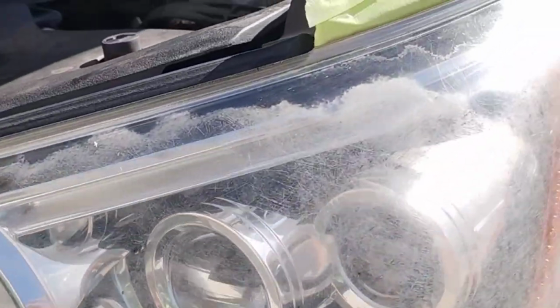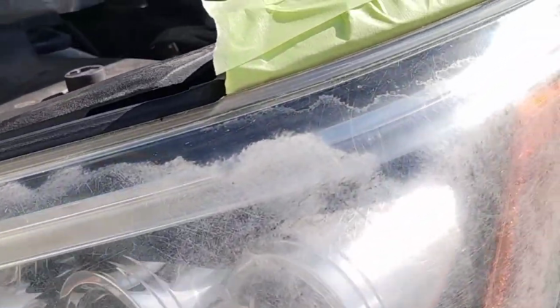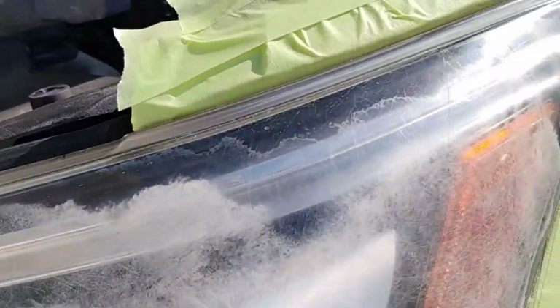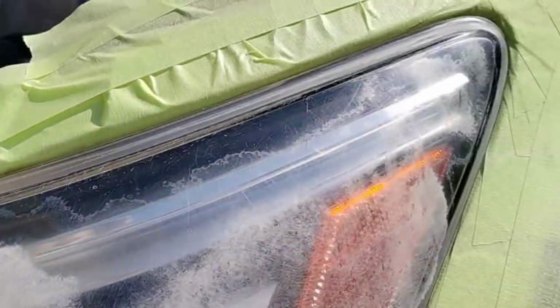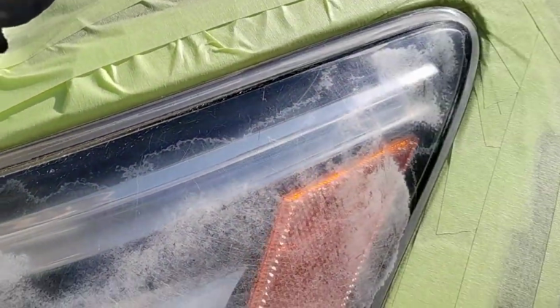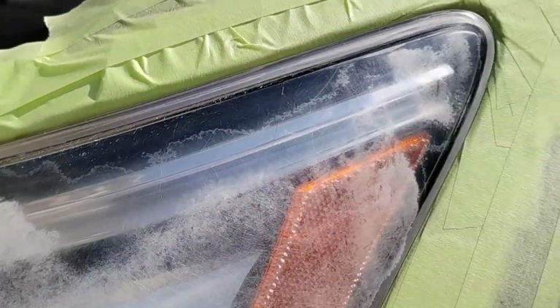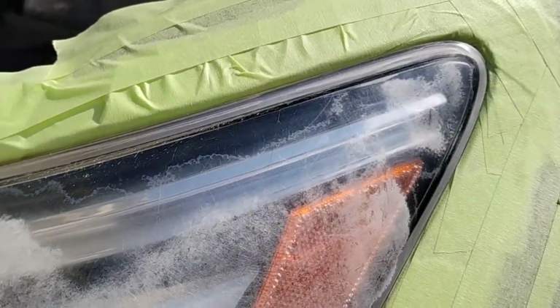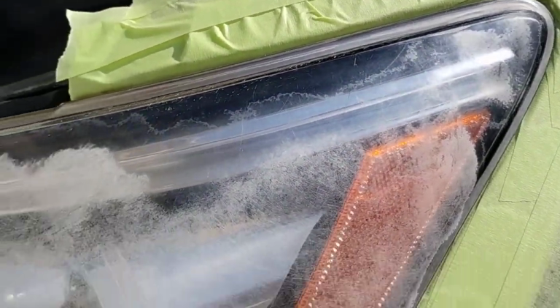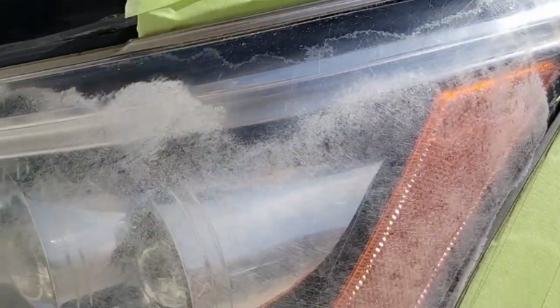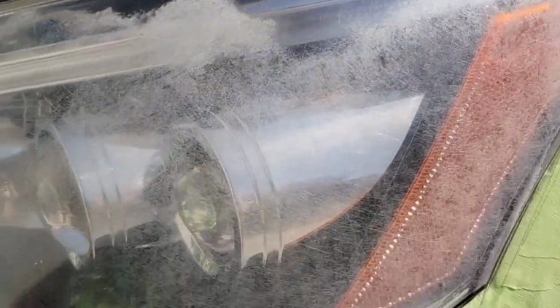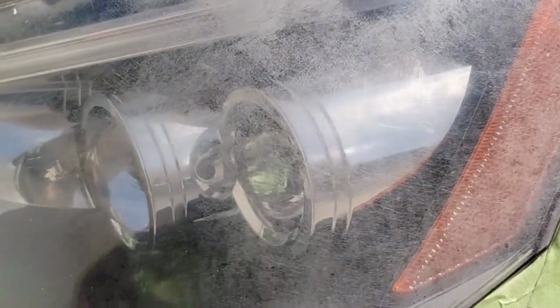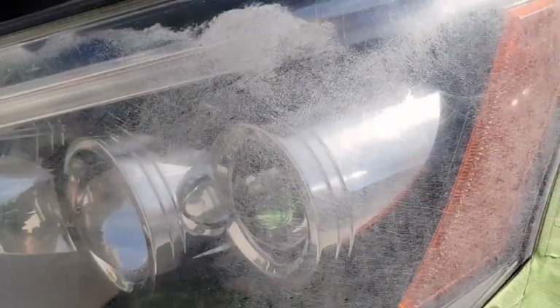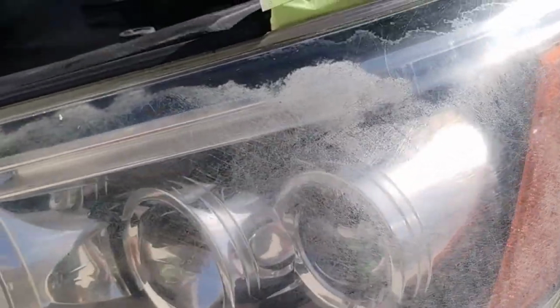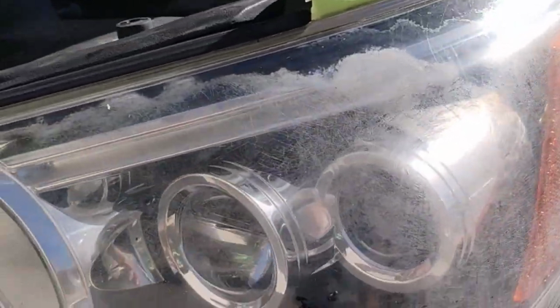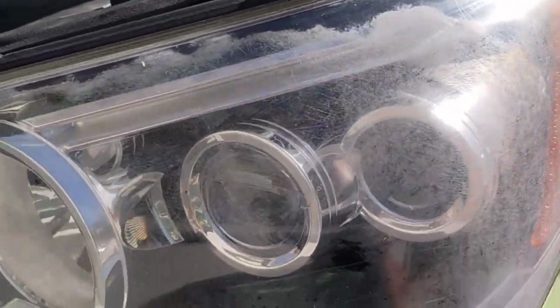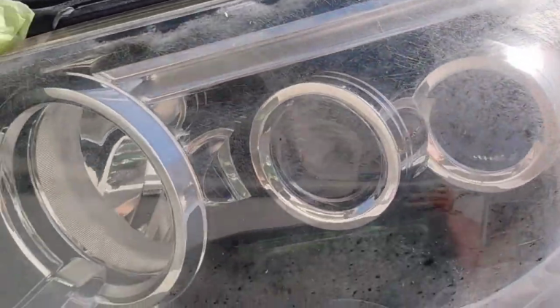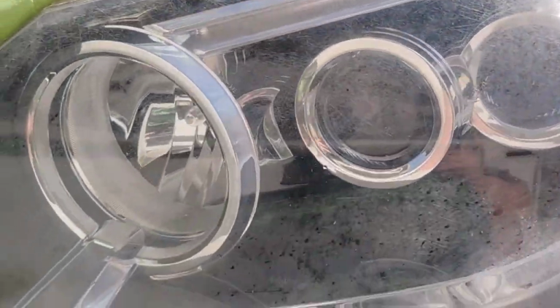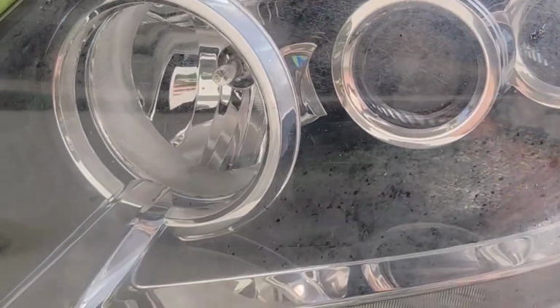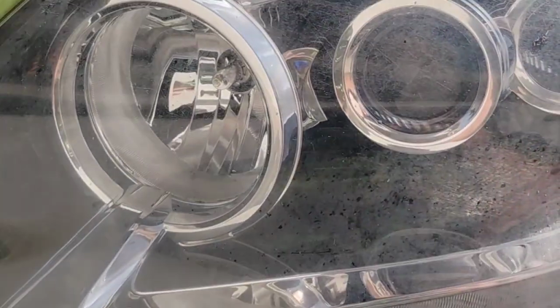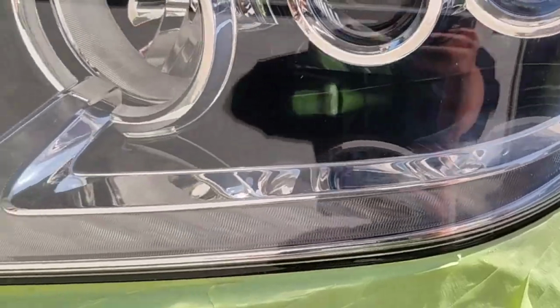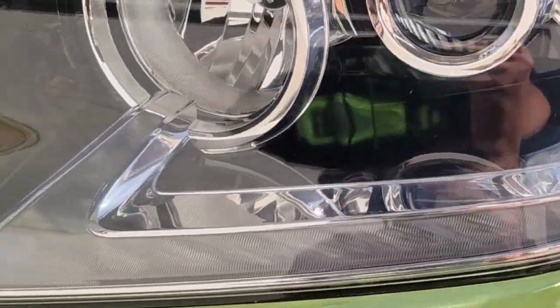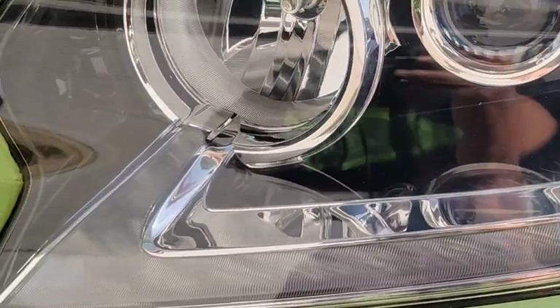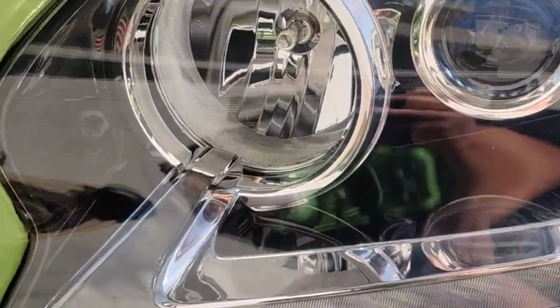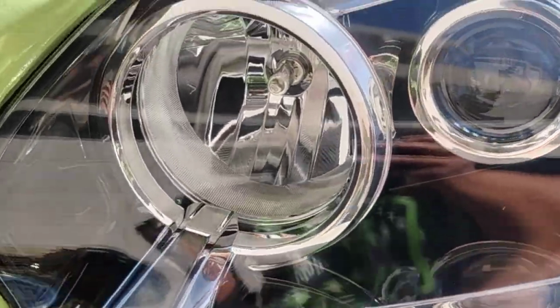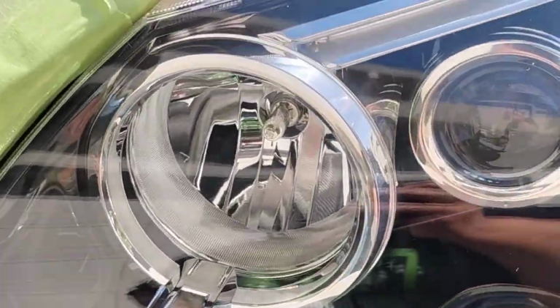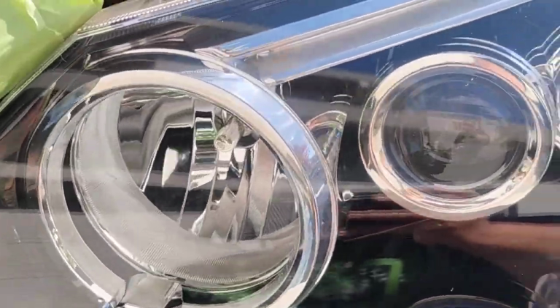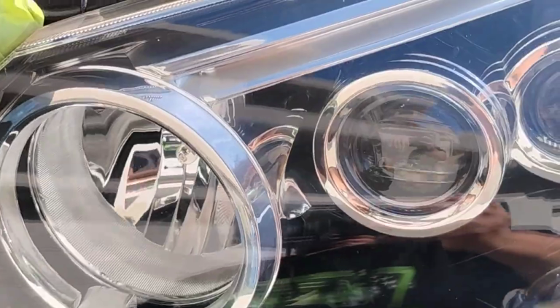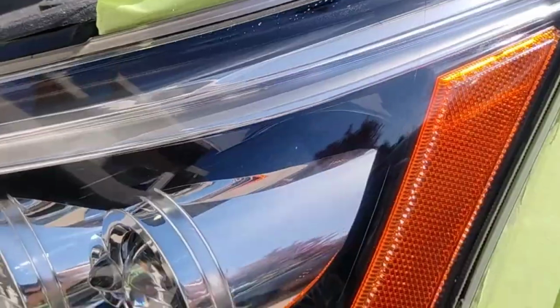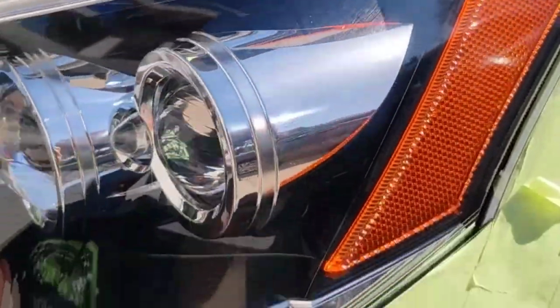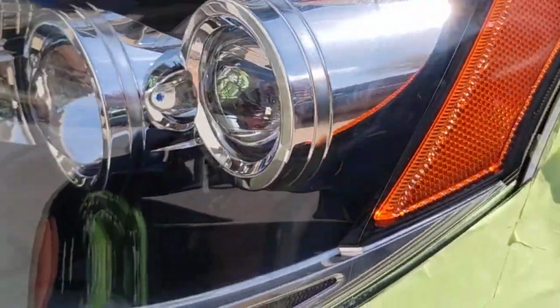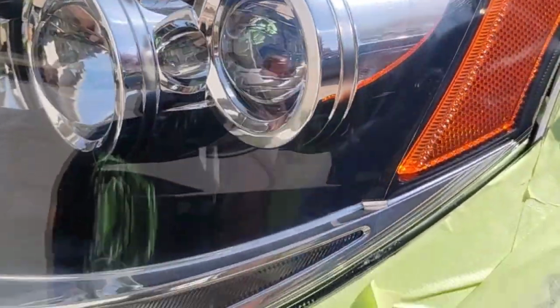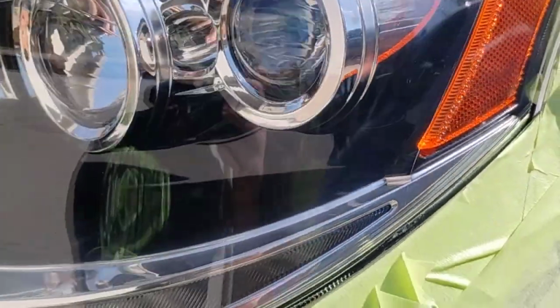Welcome to another episode of the Headlight Restoration Pro, where I'll be showing you how to take headlights like these and turn them into something like this, on this rare and very nice Lexus SUV.